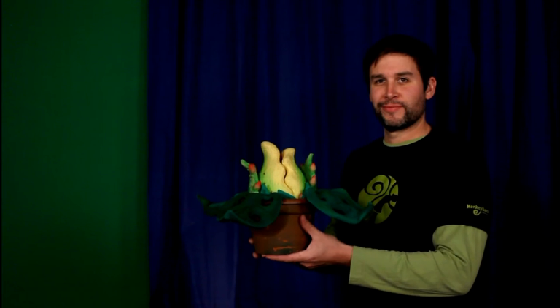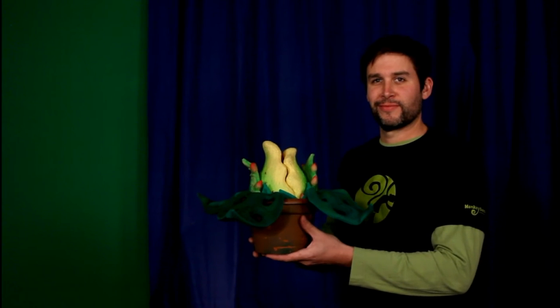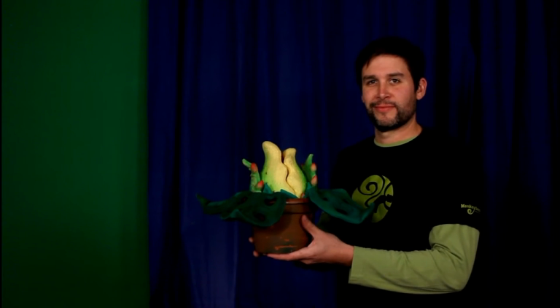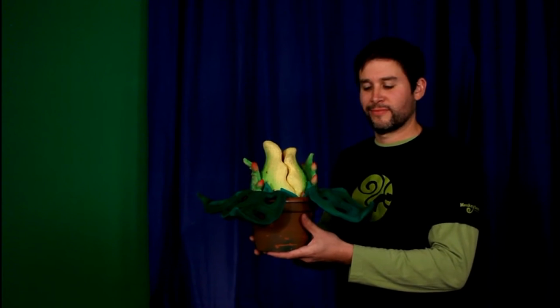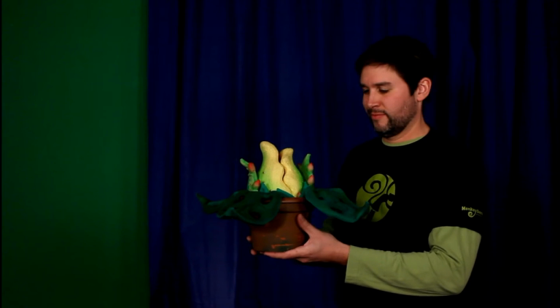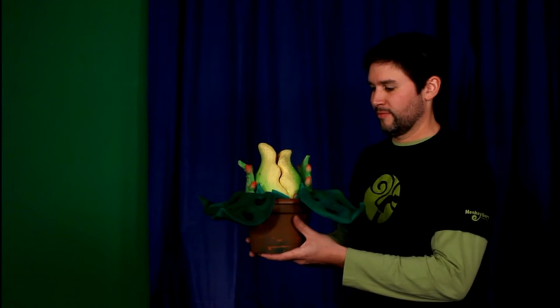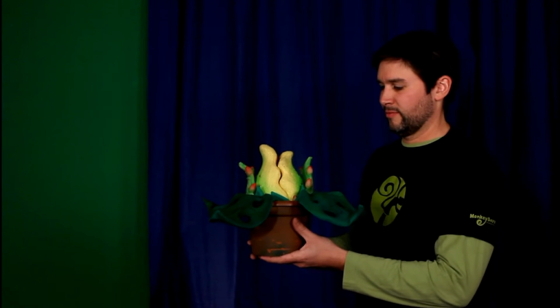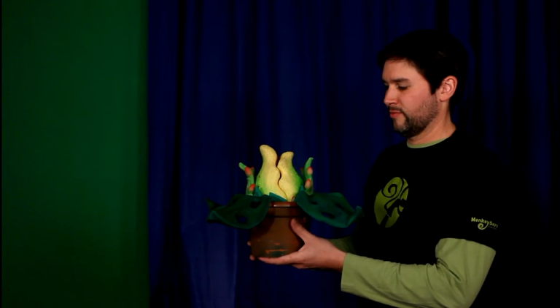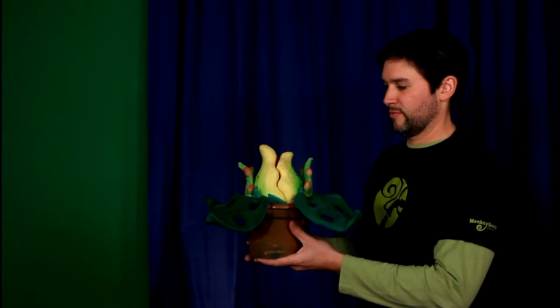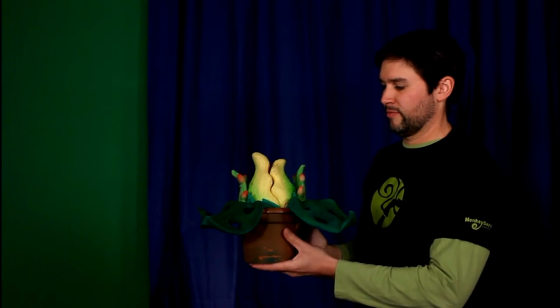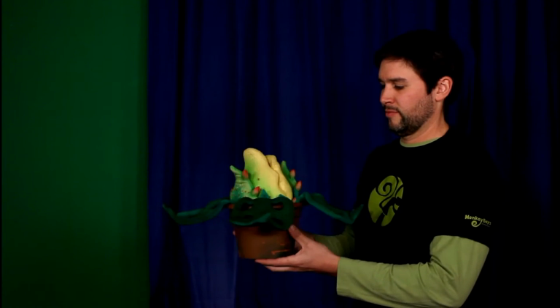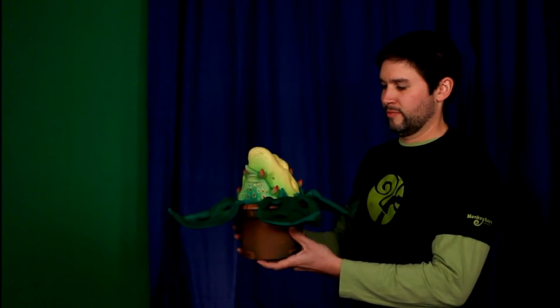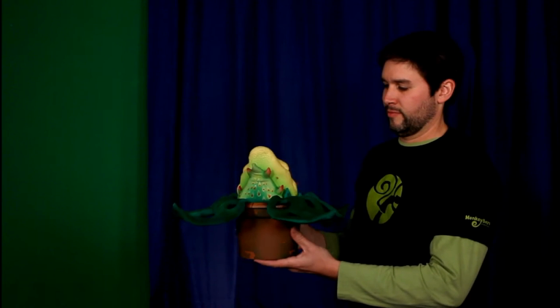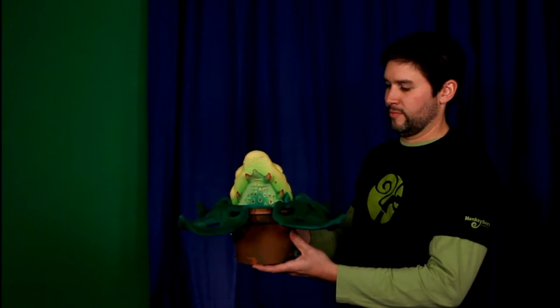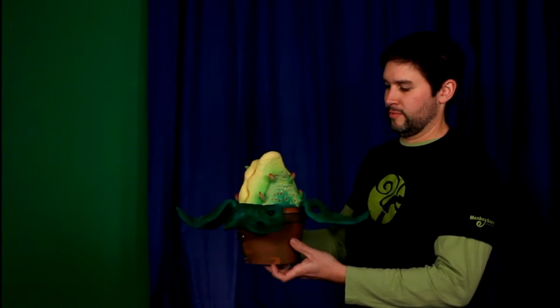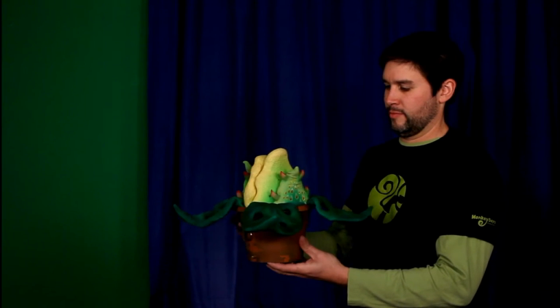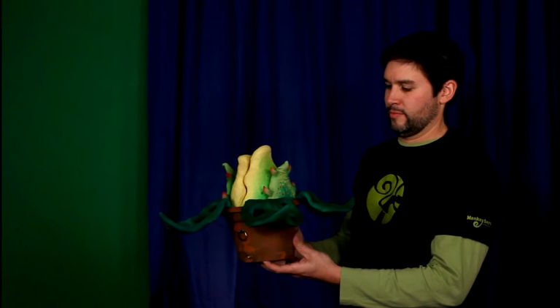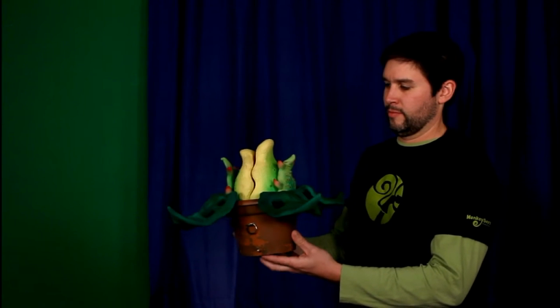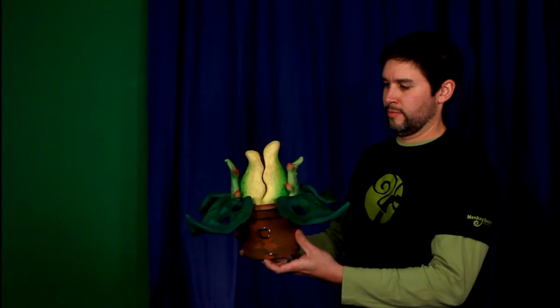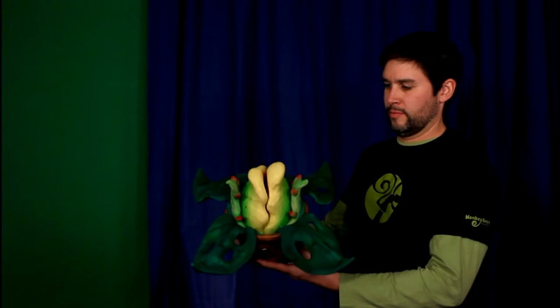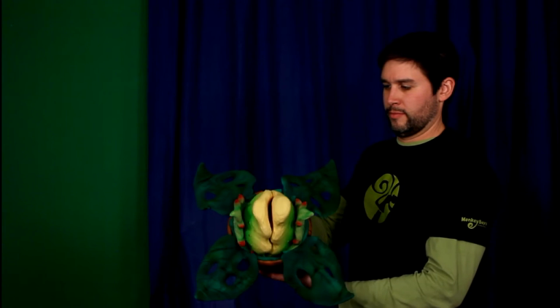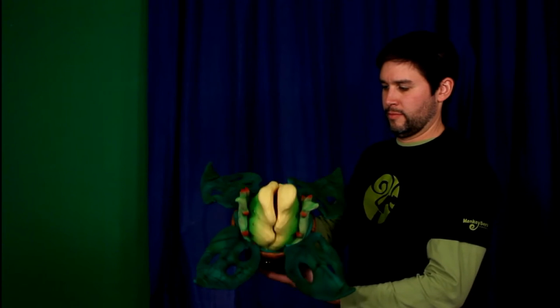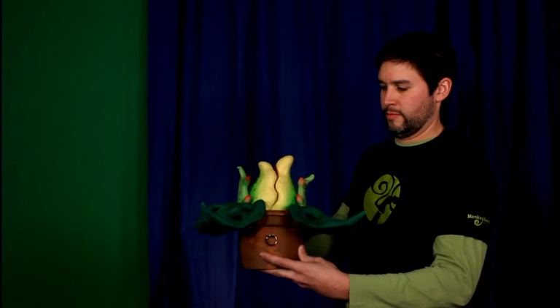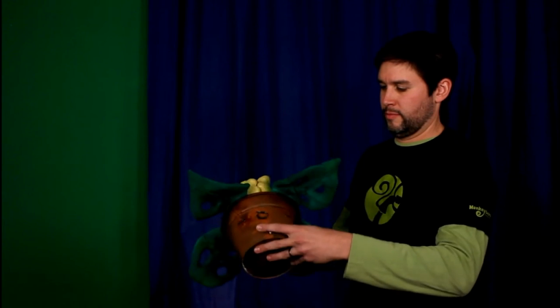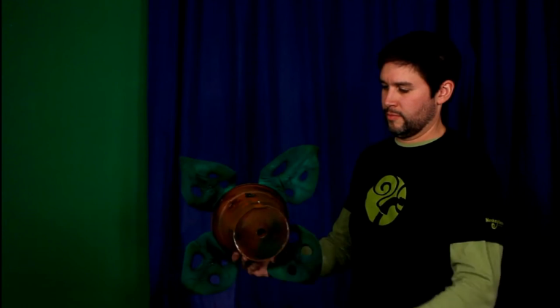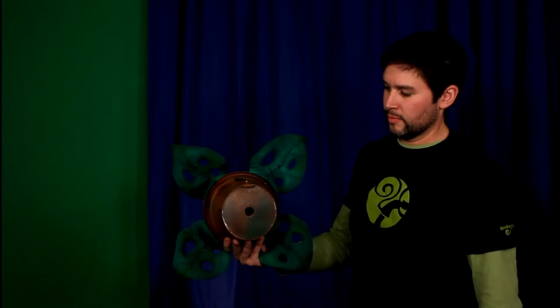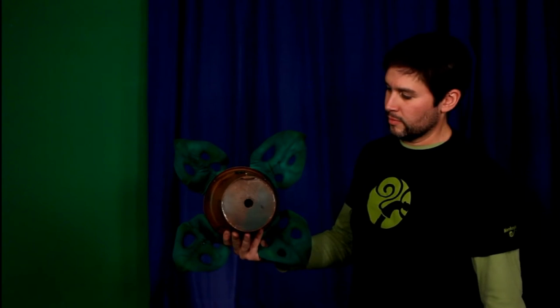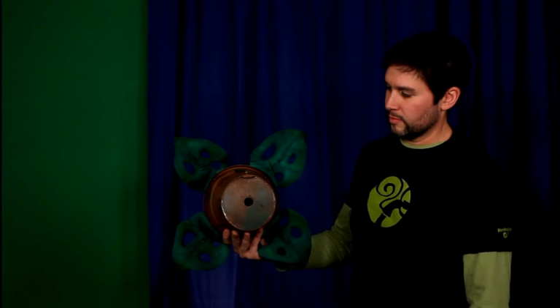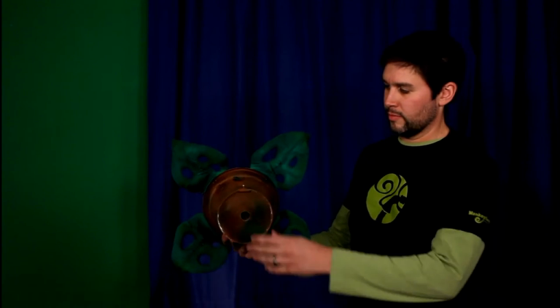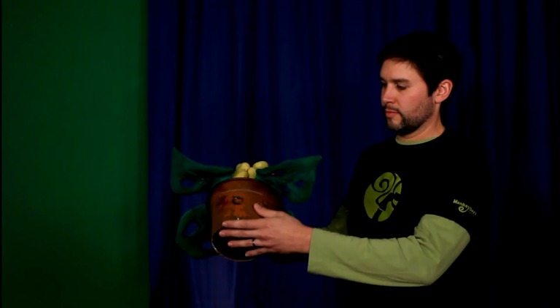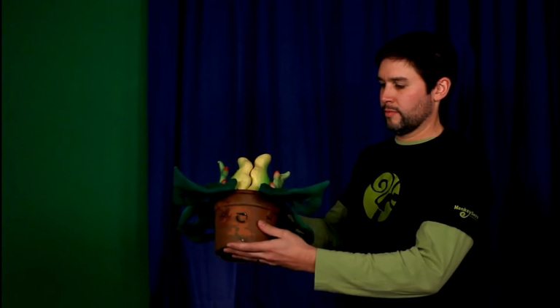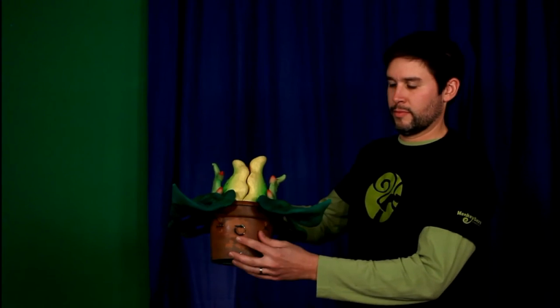Welcome to Monkey Boy Productions instructional videos. This one will show you how to work pod number one. Mike is showing you all sides of the plant: there's the upstage sign, the top of the plant, and the bottom.